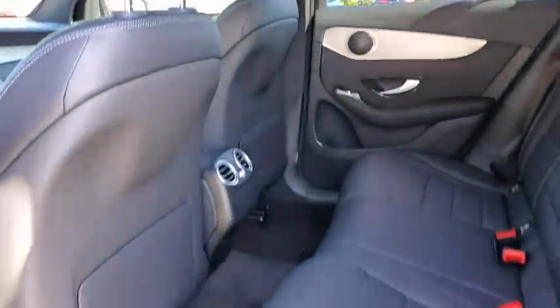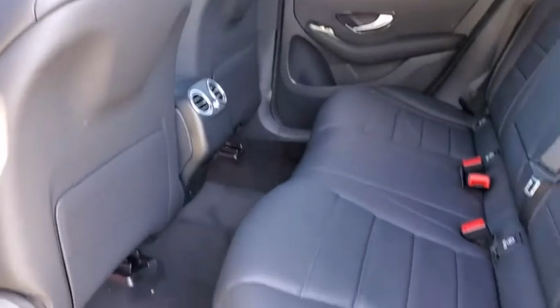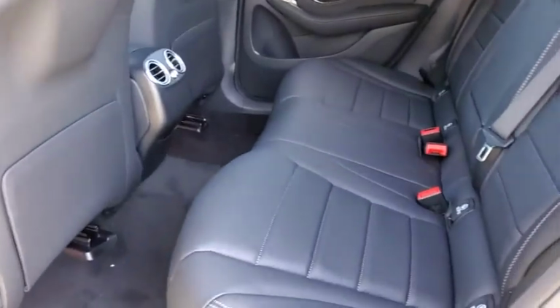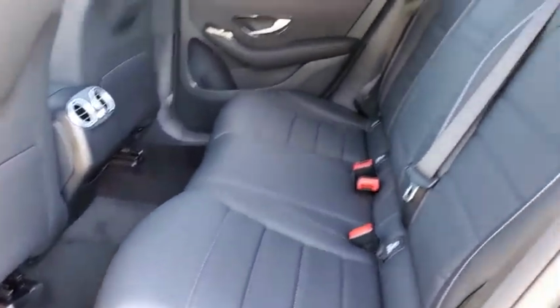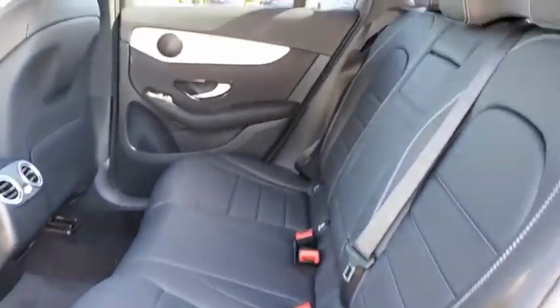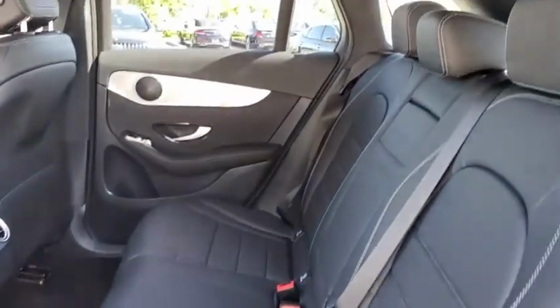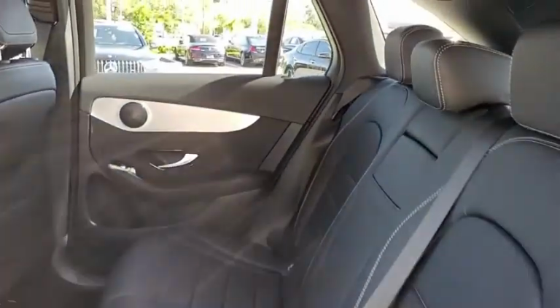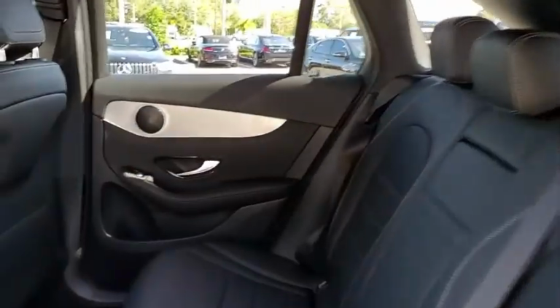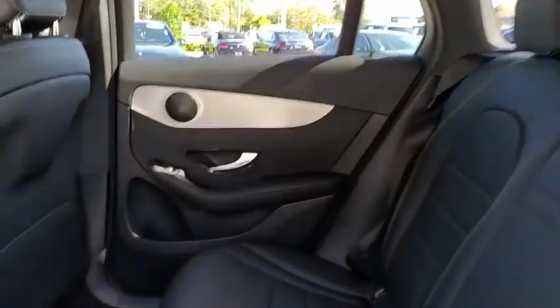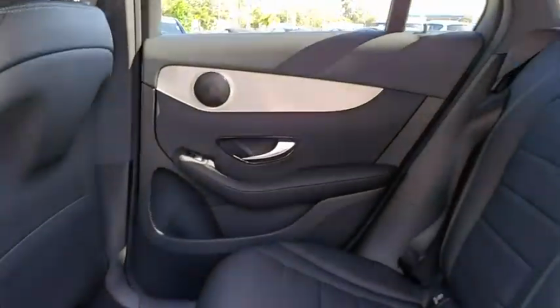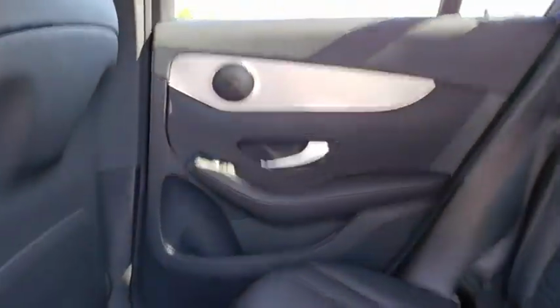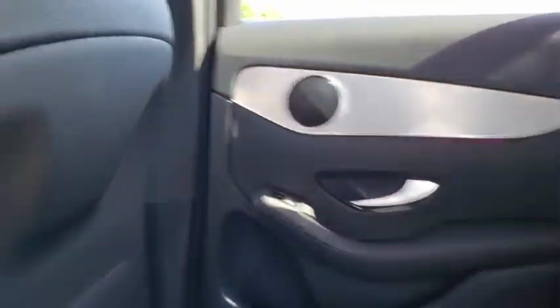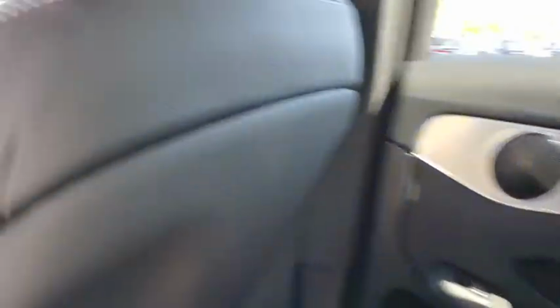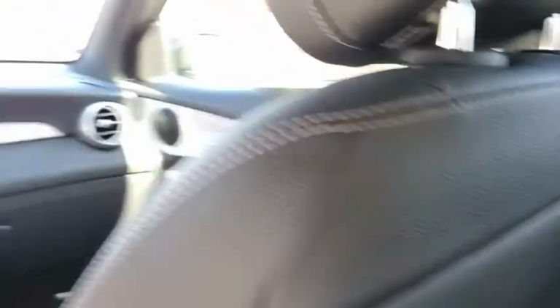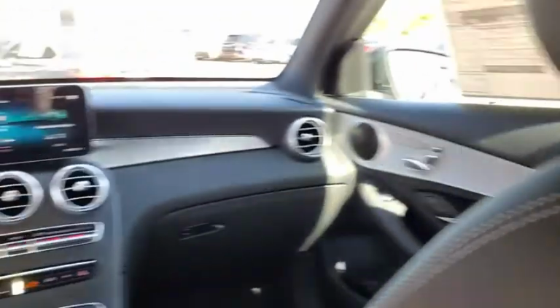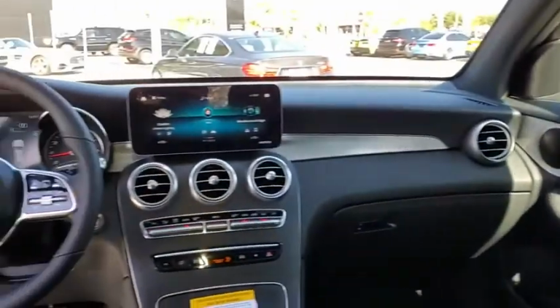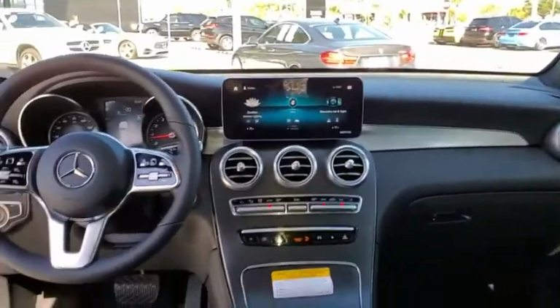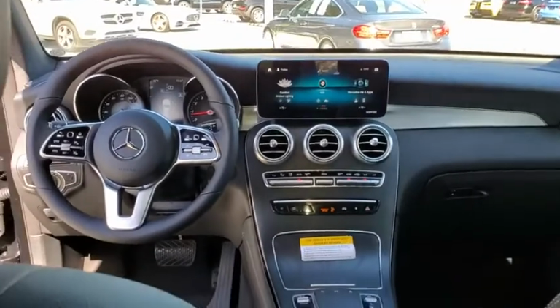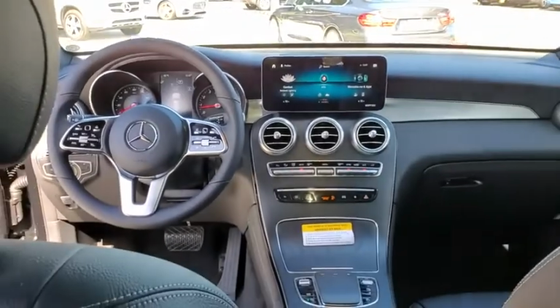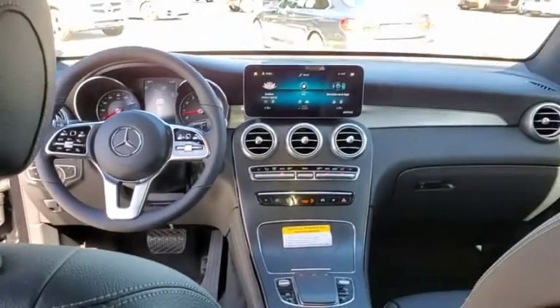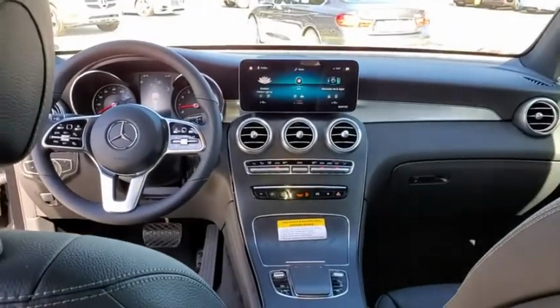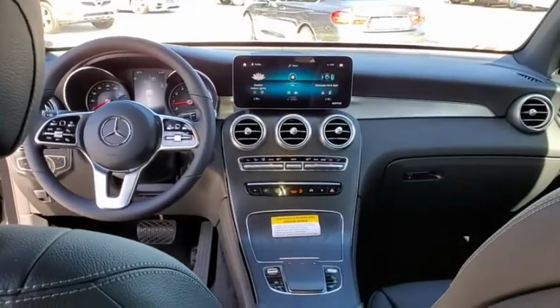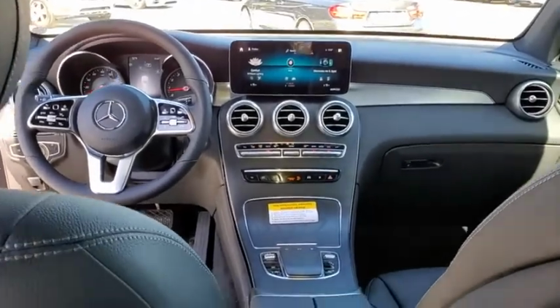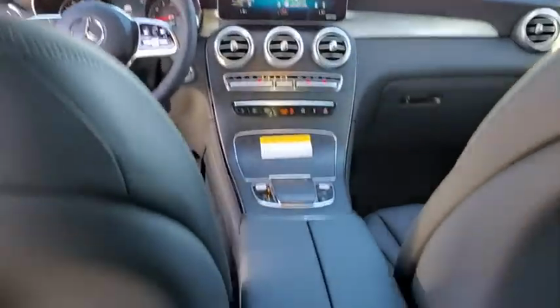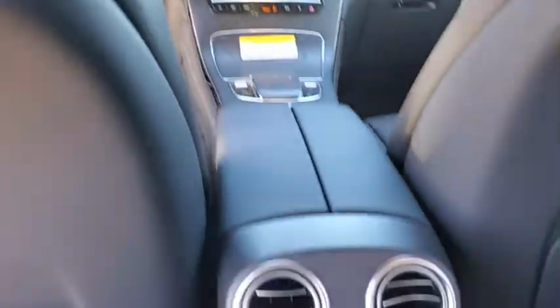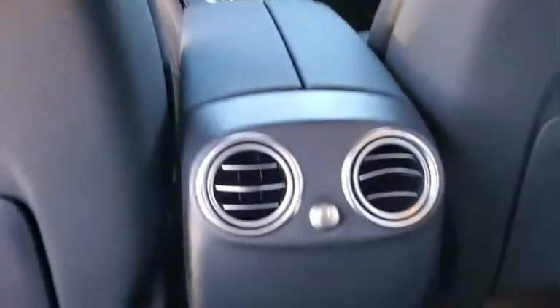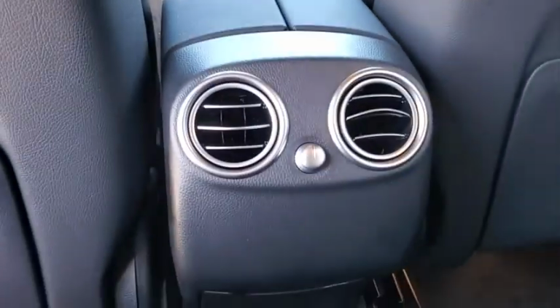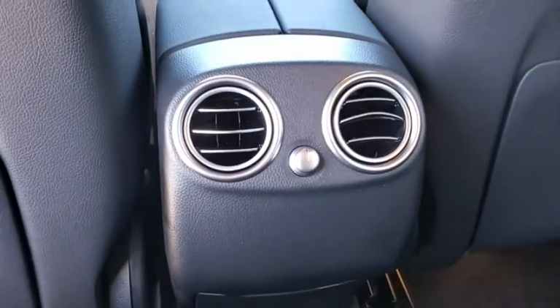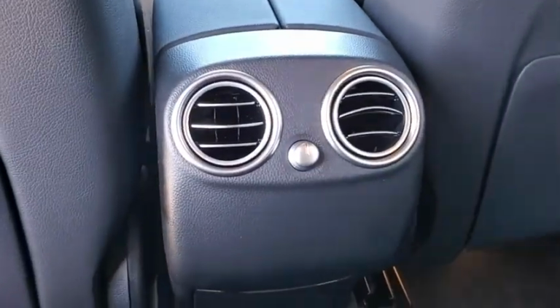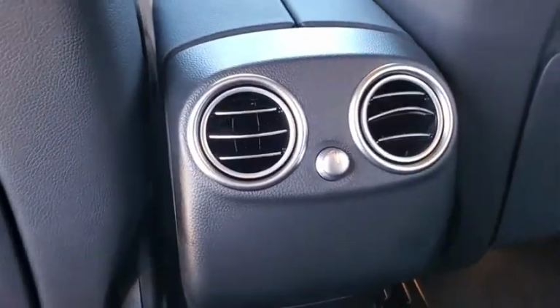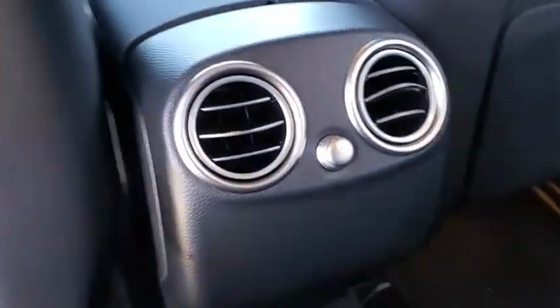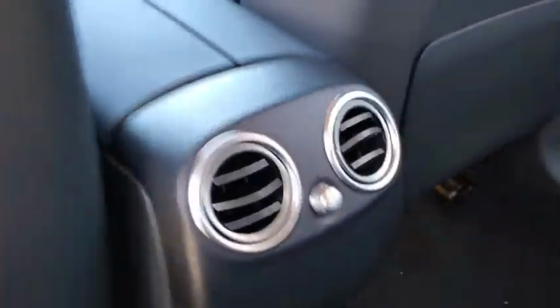Bluetooth, leather-wrapped steering wheel, power steering, adjustable steering wheel, four-wheel disc brakes, cruise control, auto-dimming rear-view mirror, floor mats, aluminum wheels.